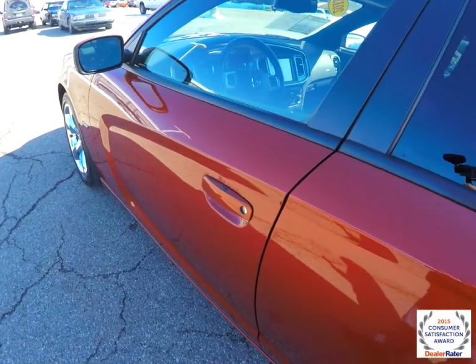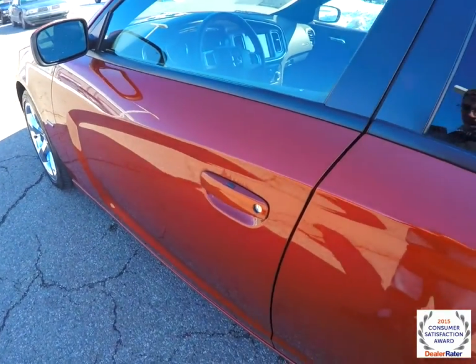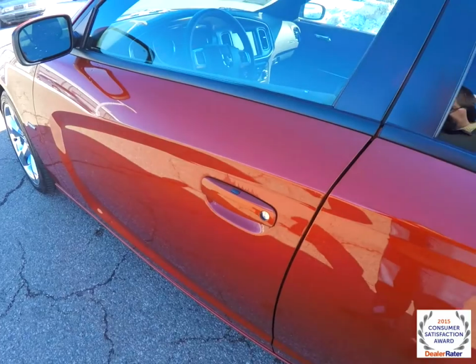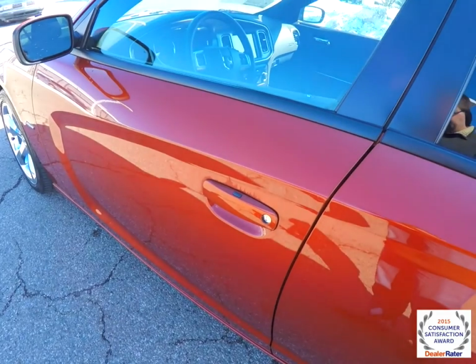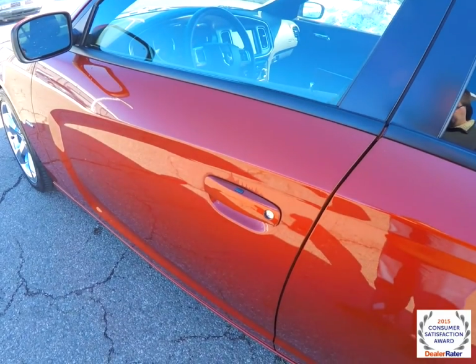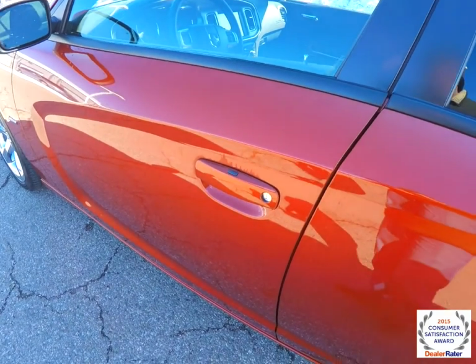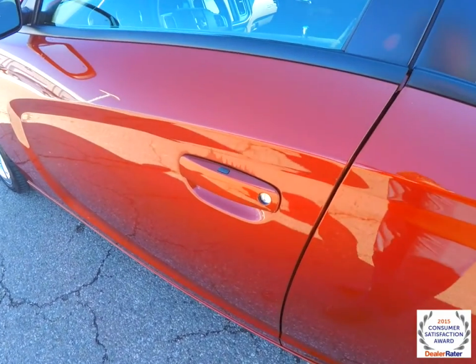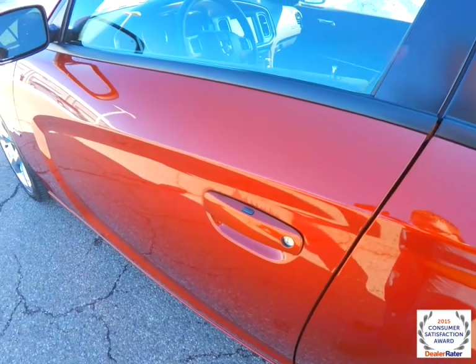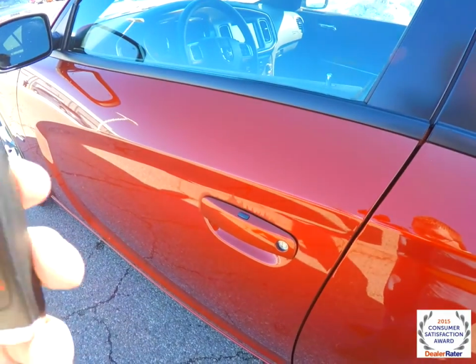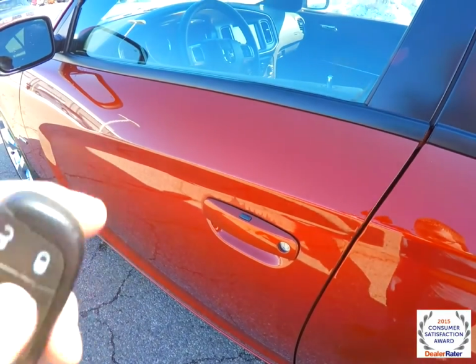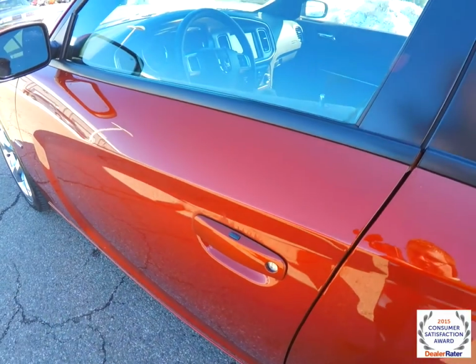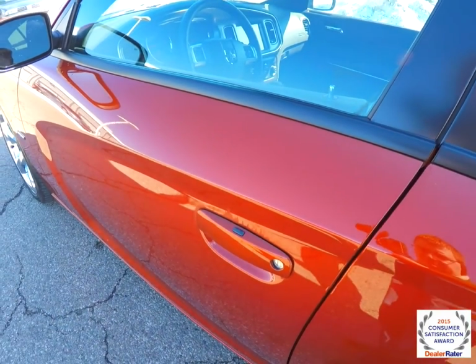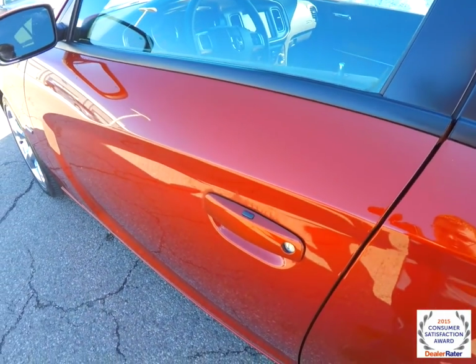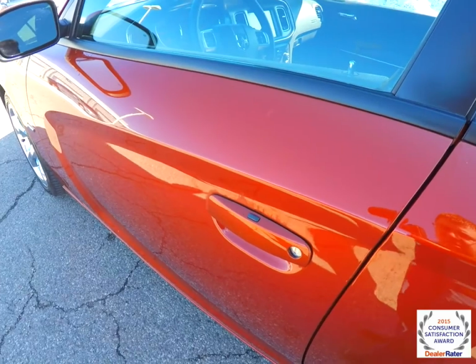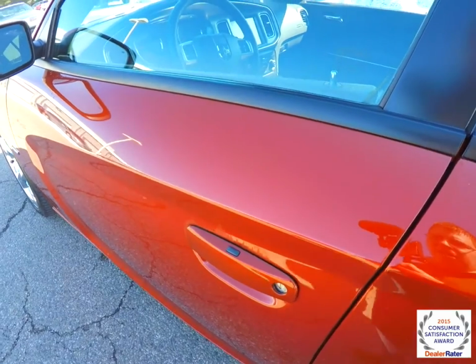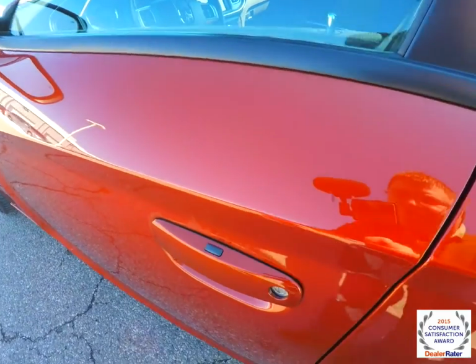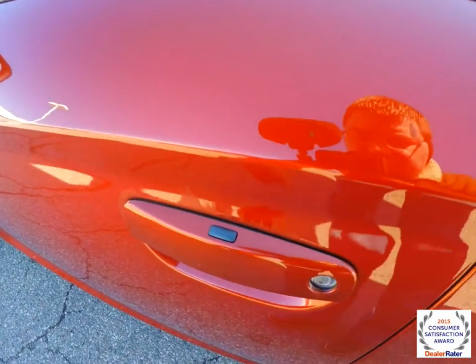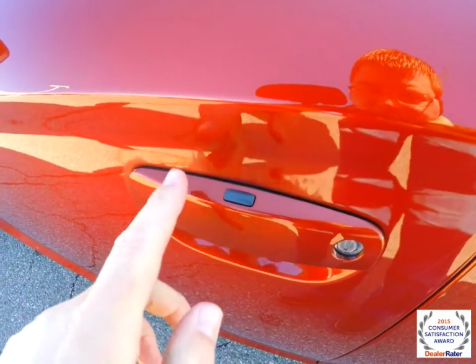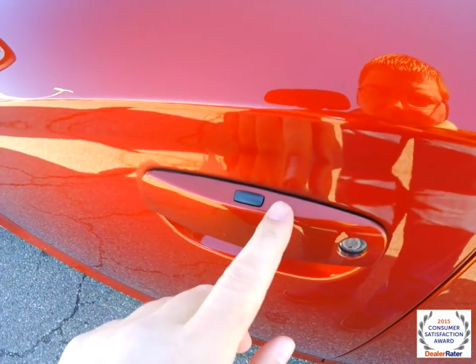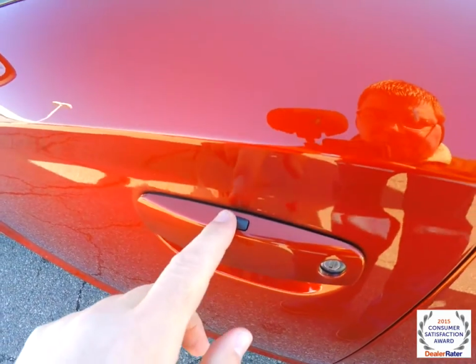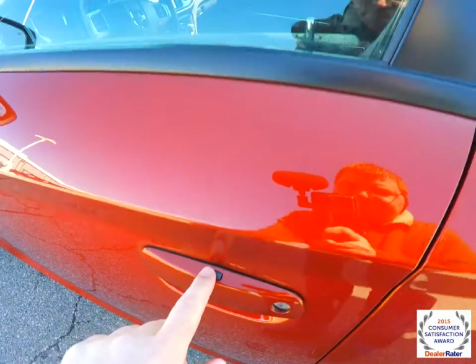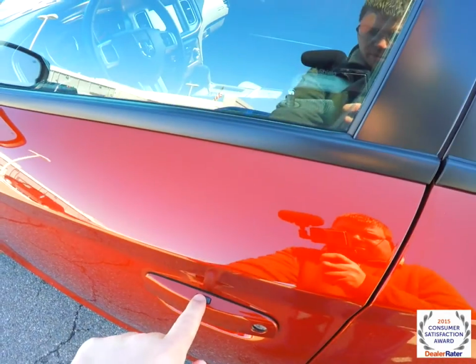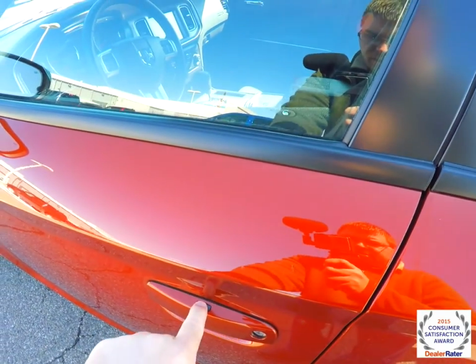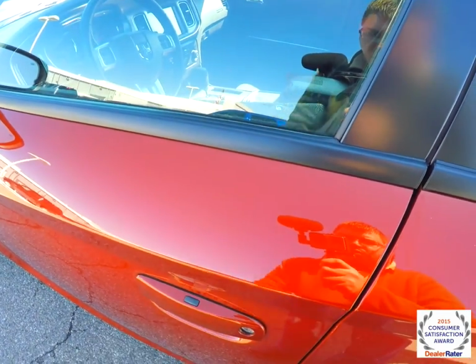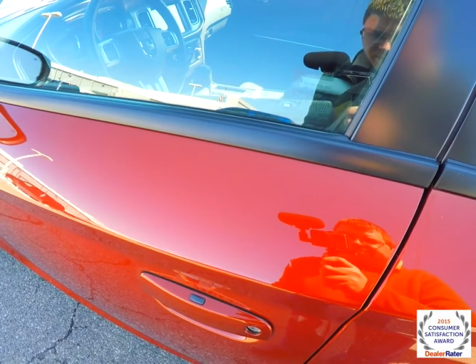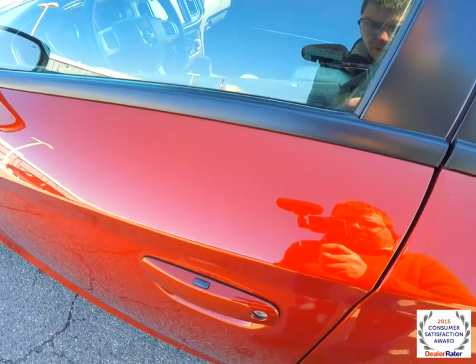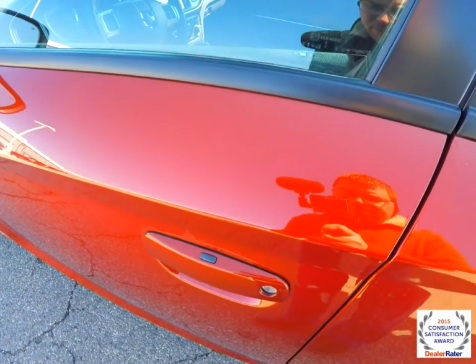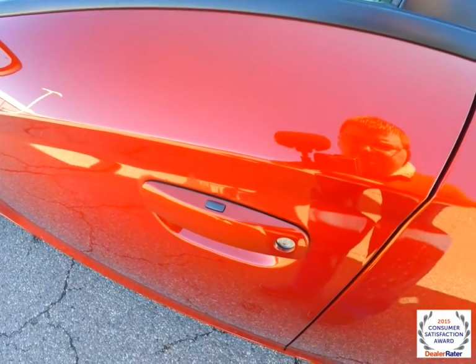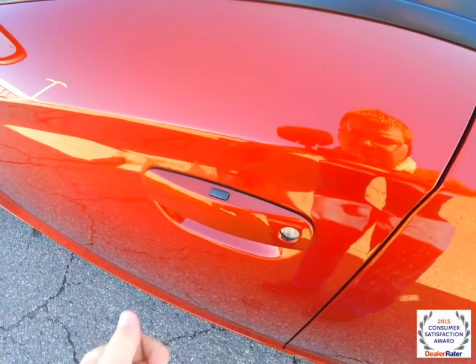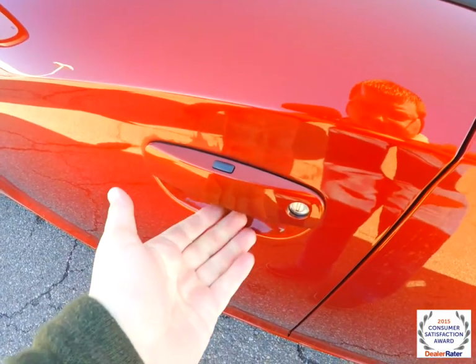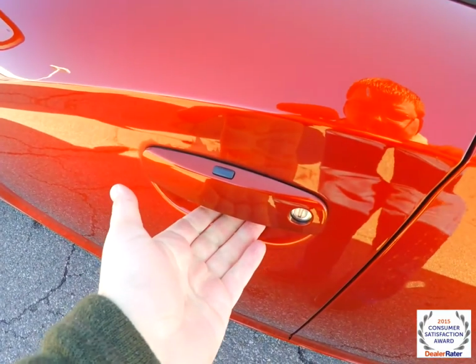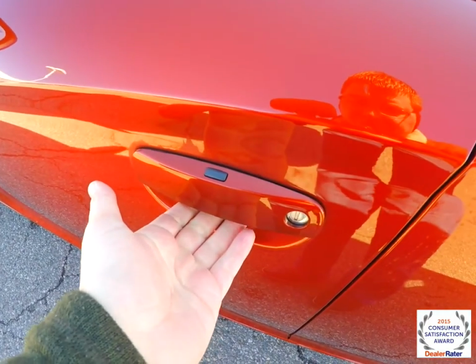Operating the keyless entry and go is easy — just keep the key fob in your purse or pocket. To lock the vehicle, just locate the button on top of the door handle. The horn will chirp and the vehicle will lock. To unlock, just grab the handle as you would to open it.